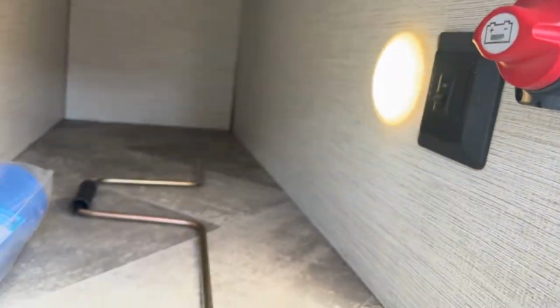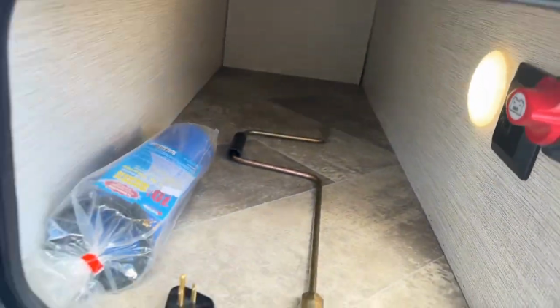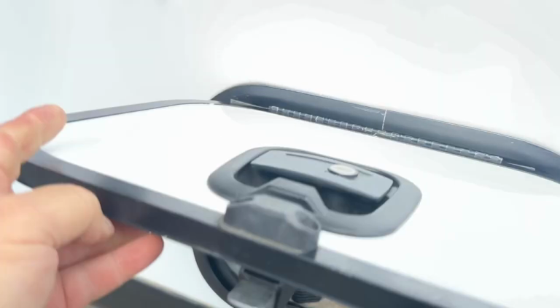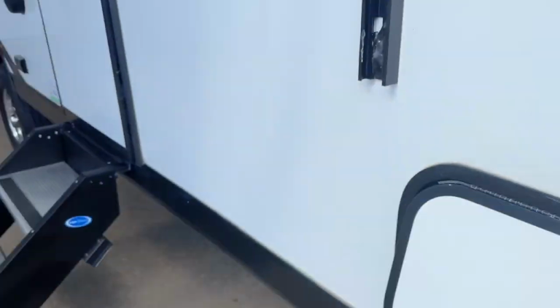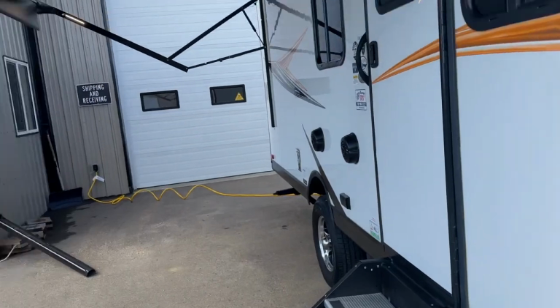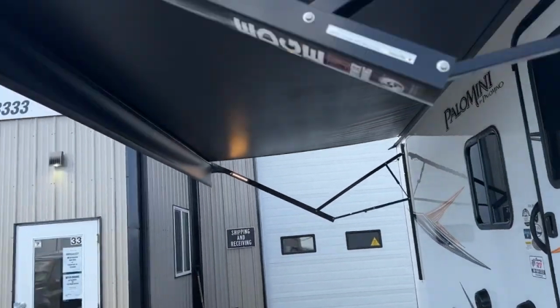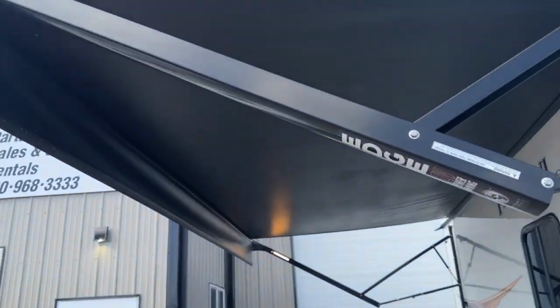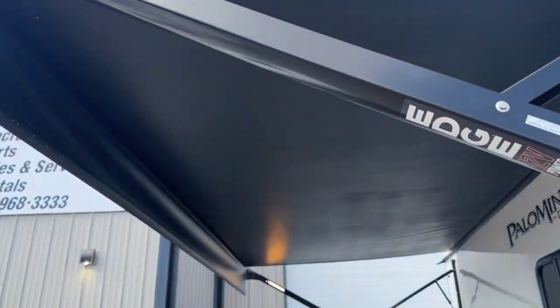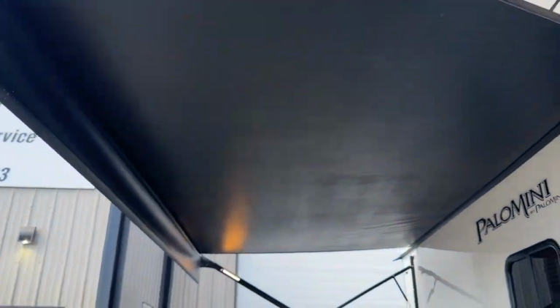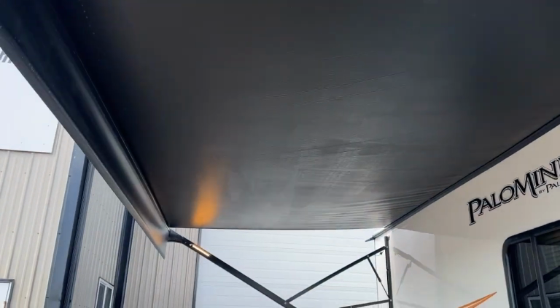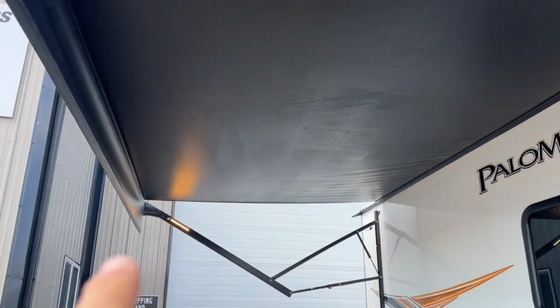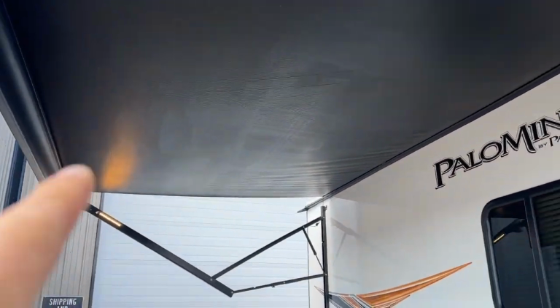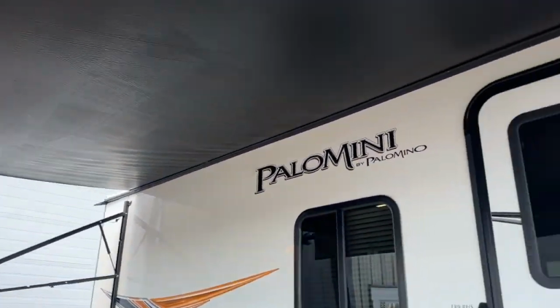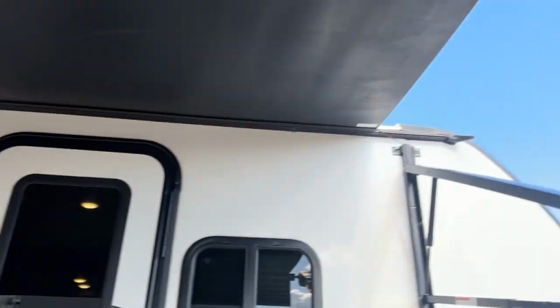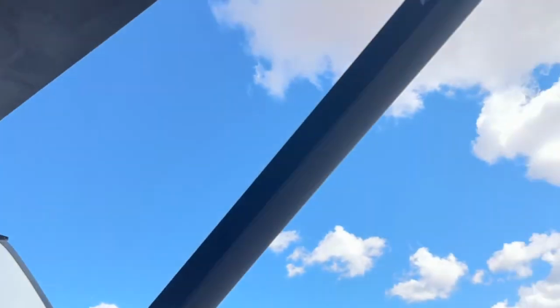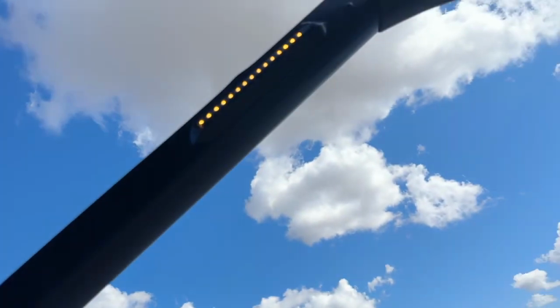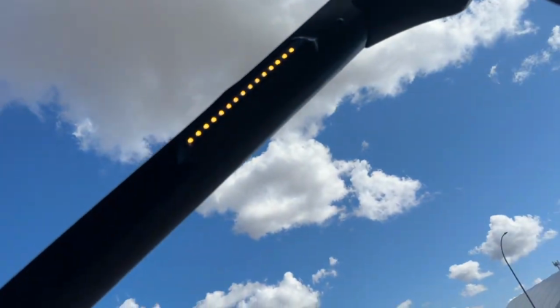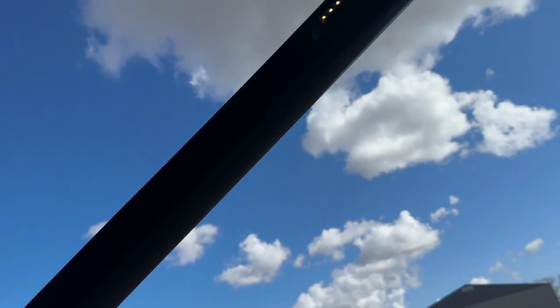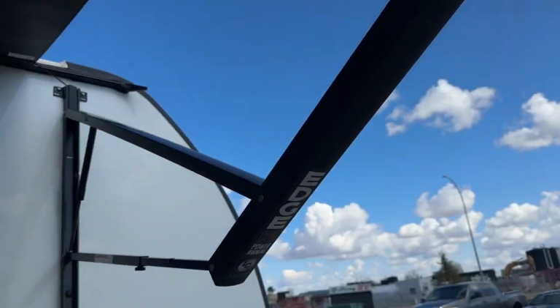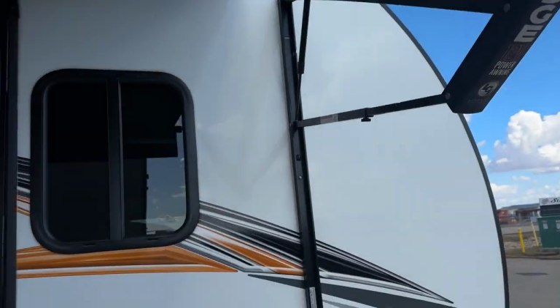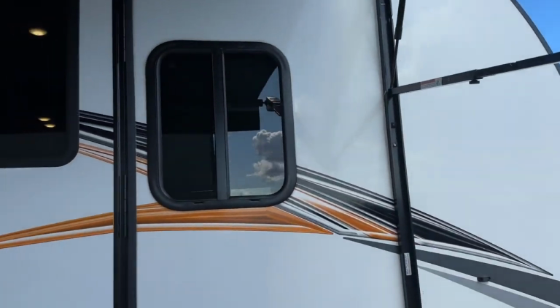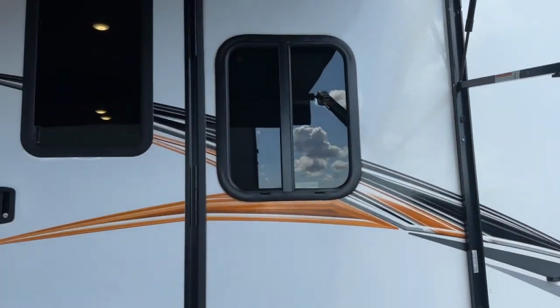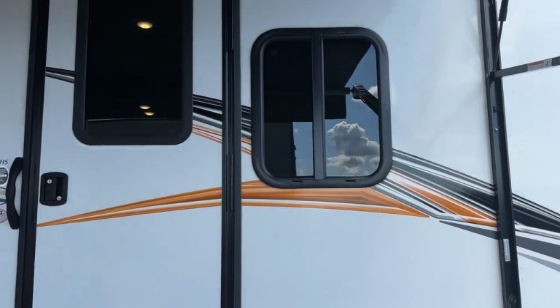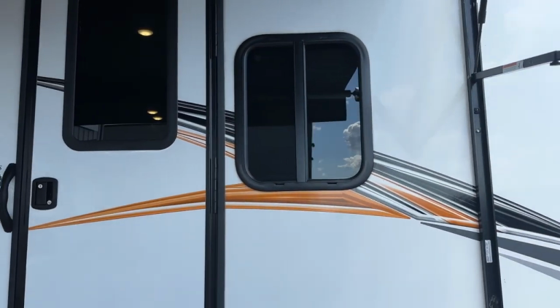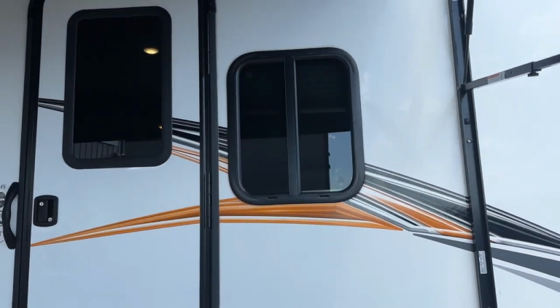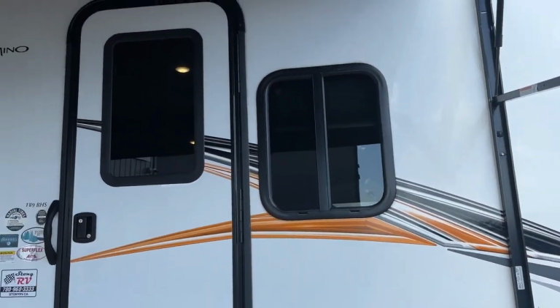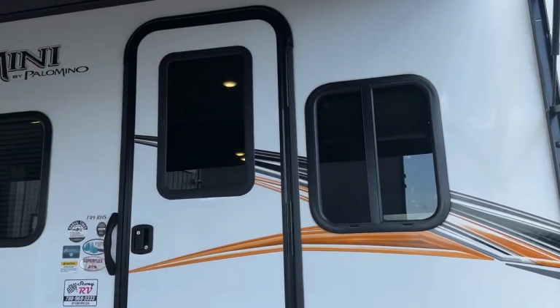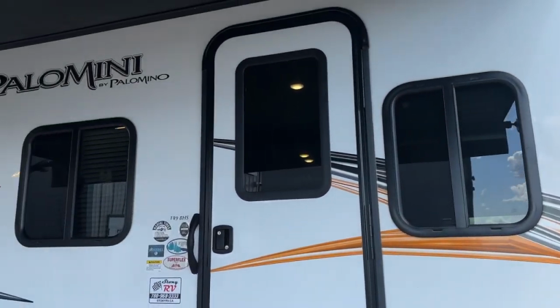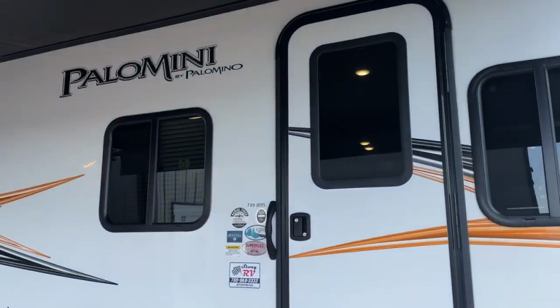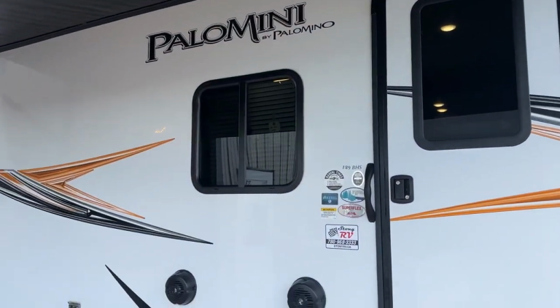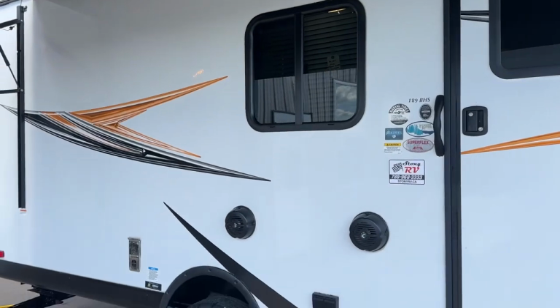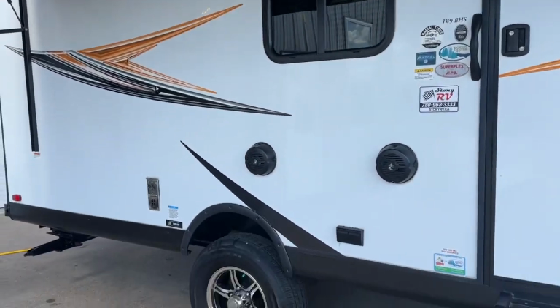There are awning lights, and in this nice electric awning you'll see some lights over in the corners up in there too. It's white with kind of a golden orange and black decaling.